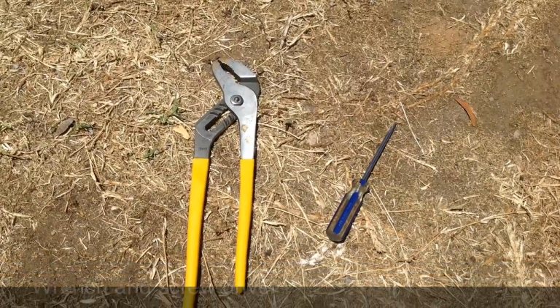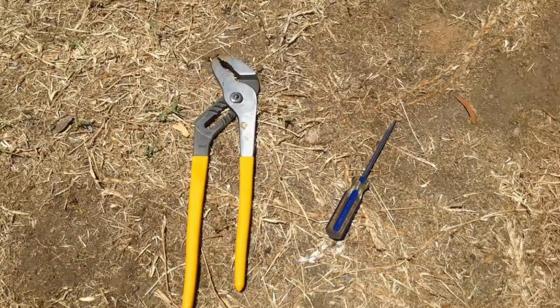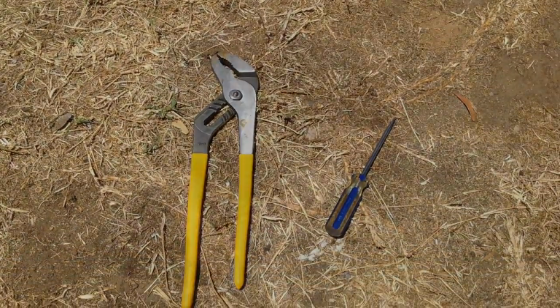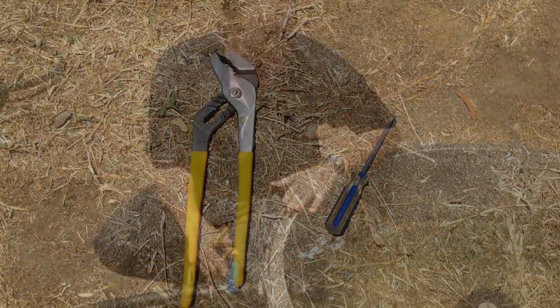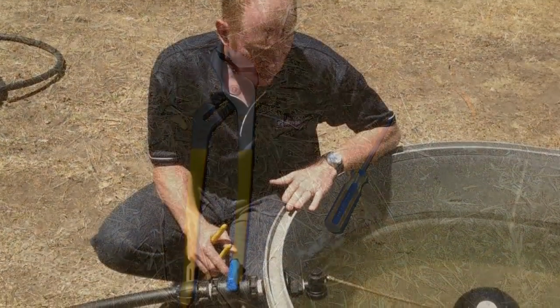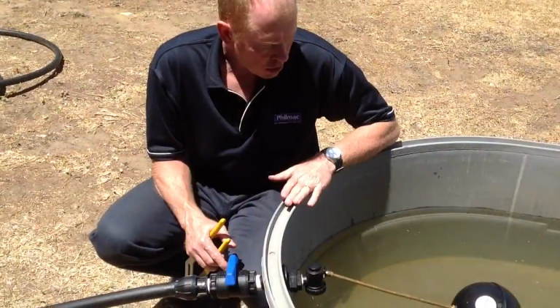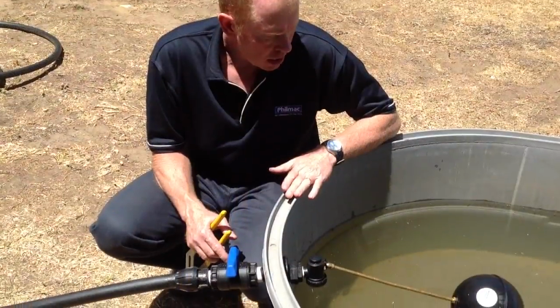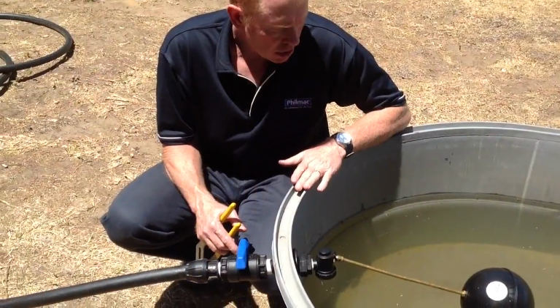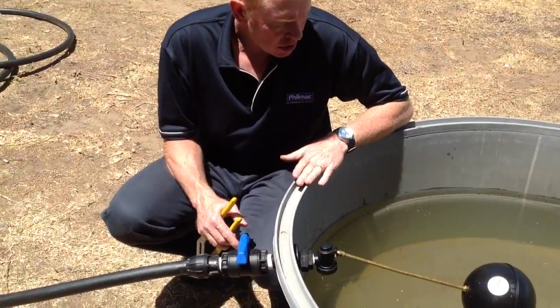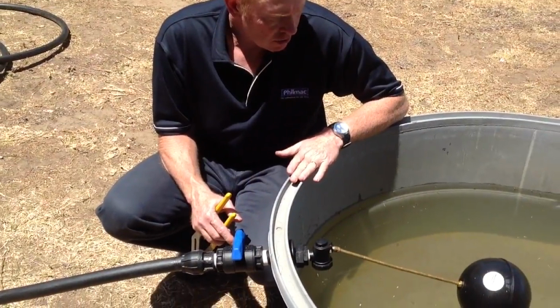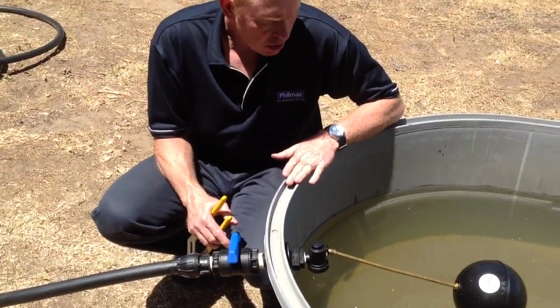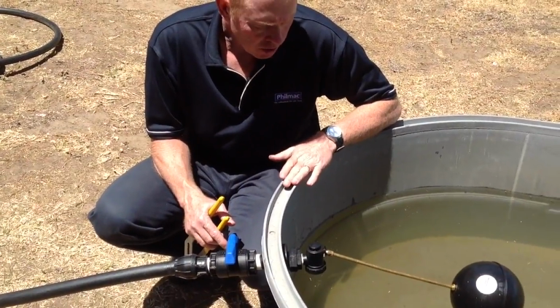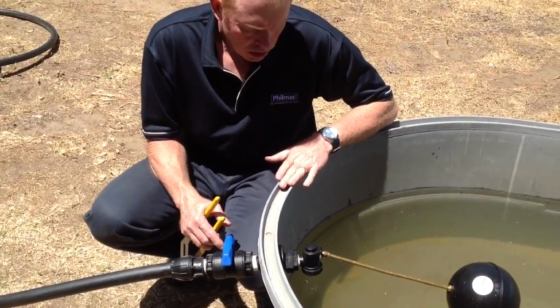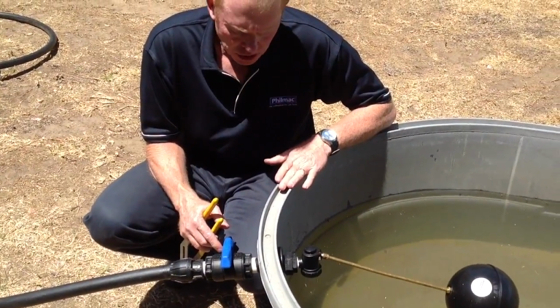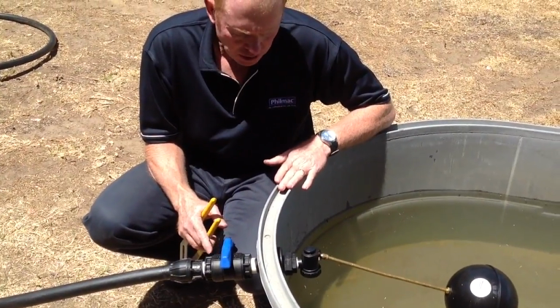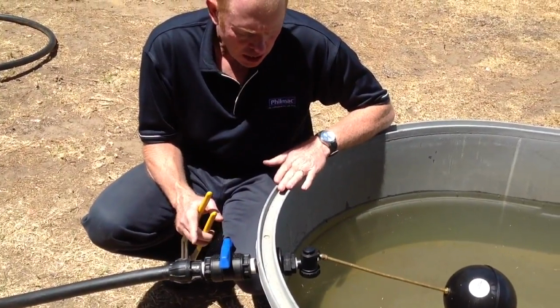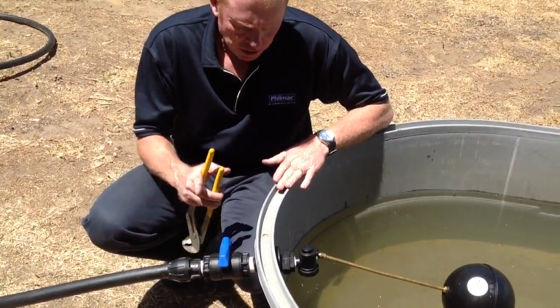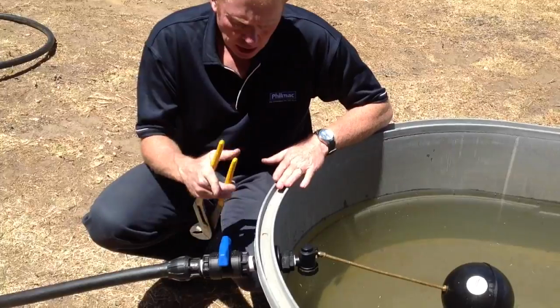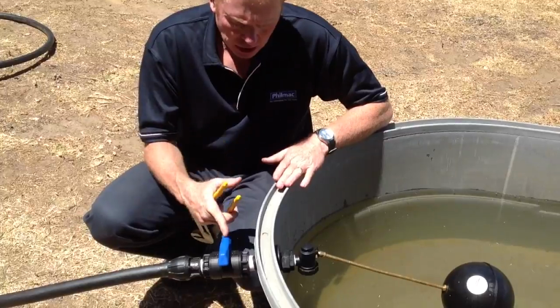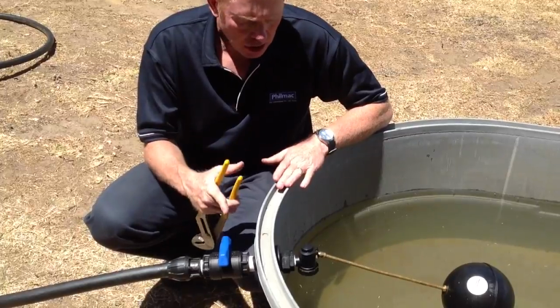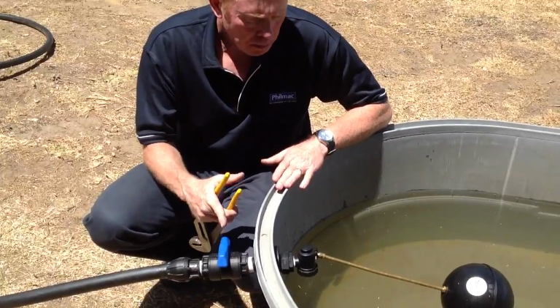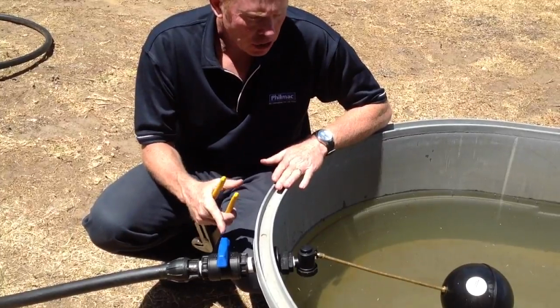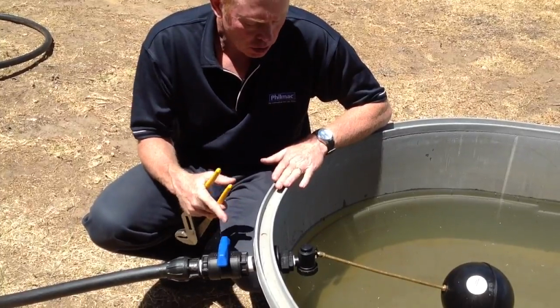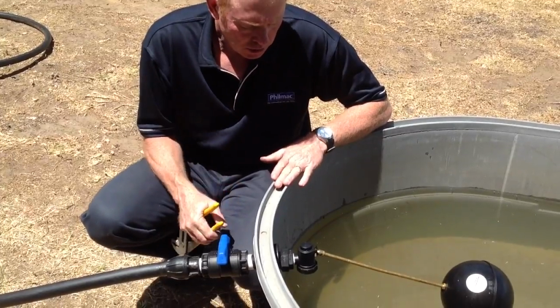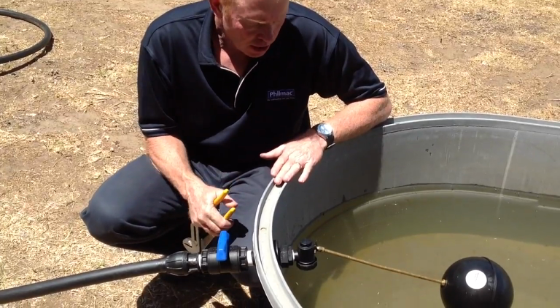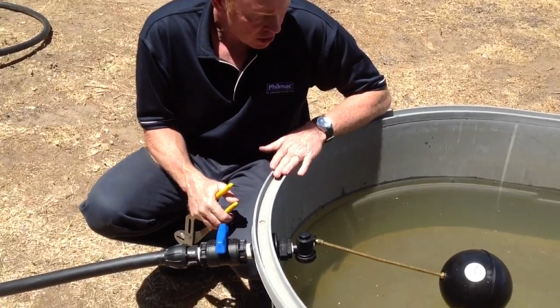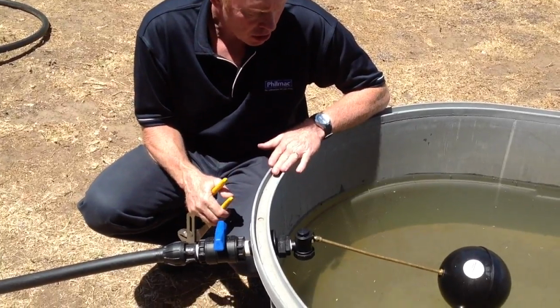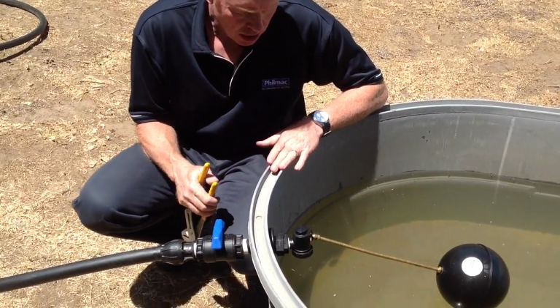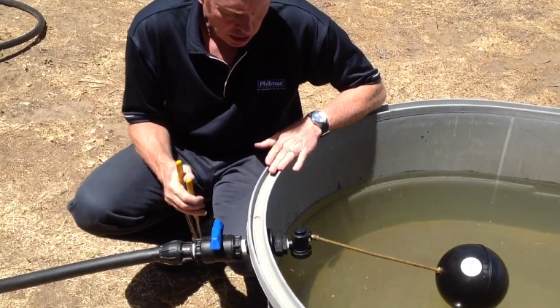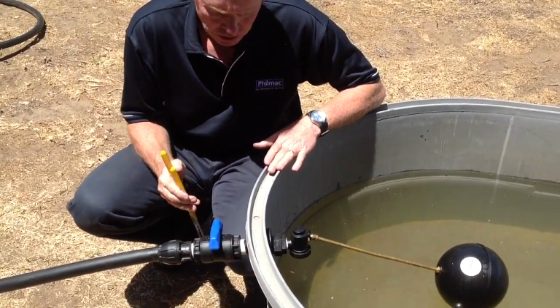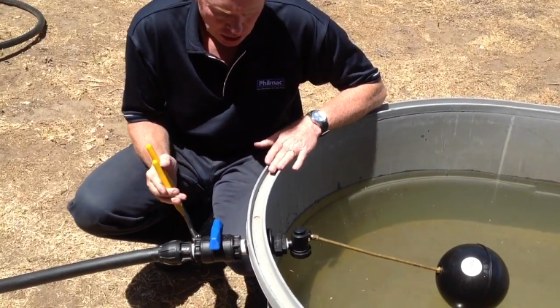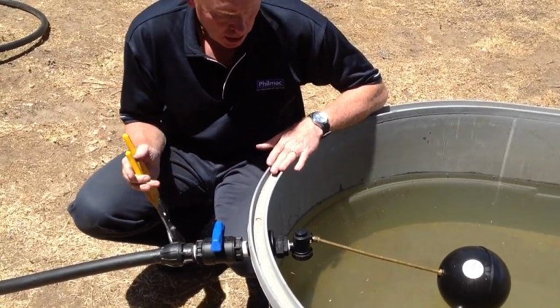What I'm going to do now is adjust the float level of the sleeve valve. Just as a tip, make sure that your valve is isolated before you commence.